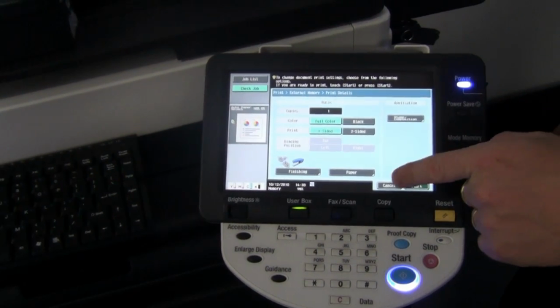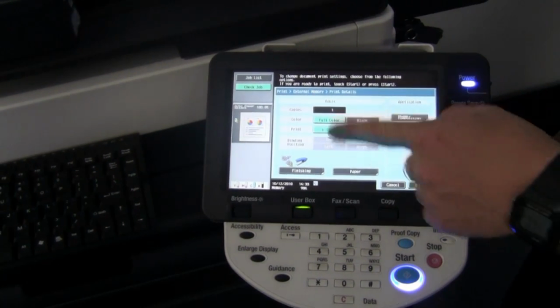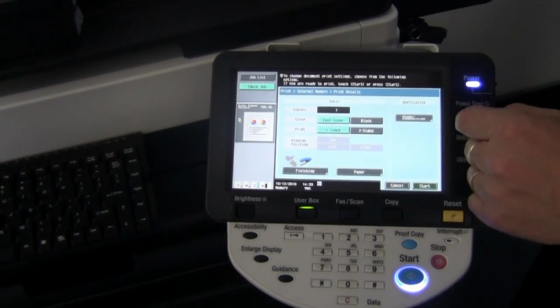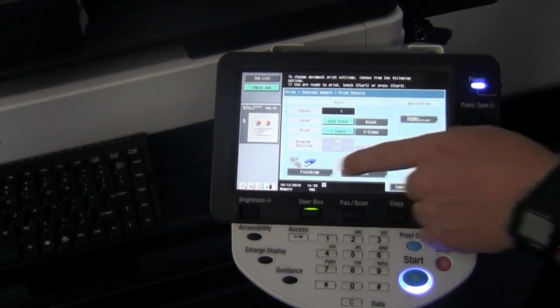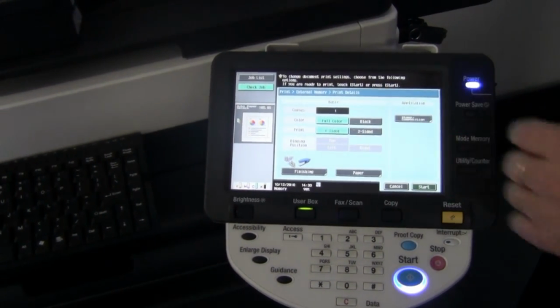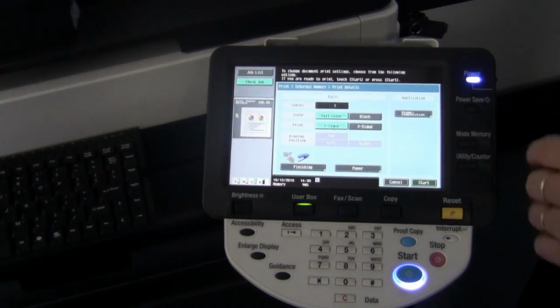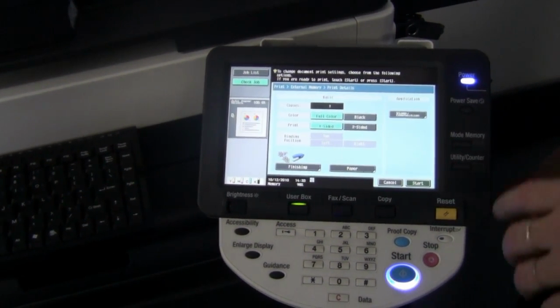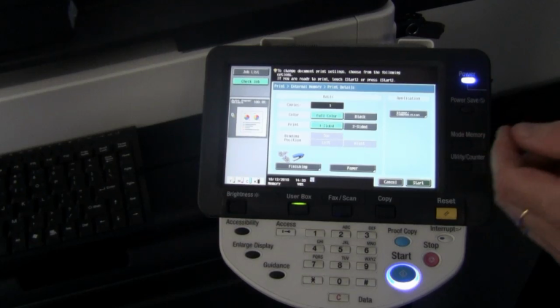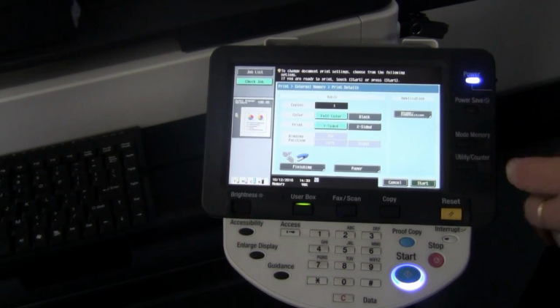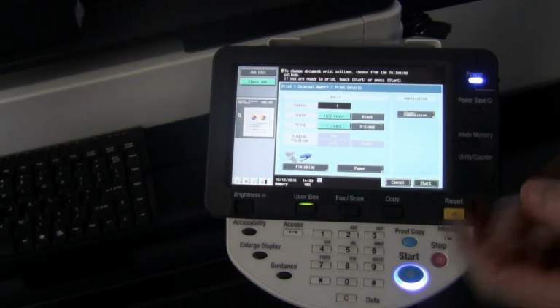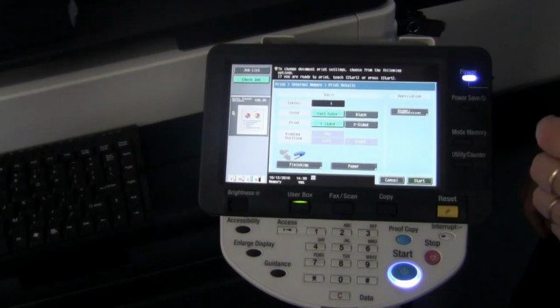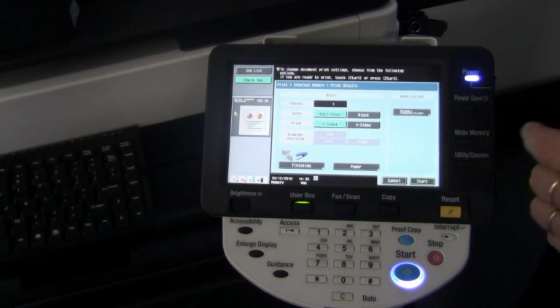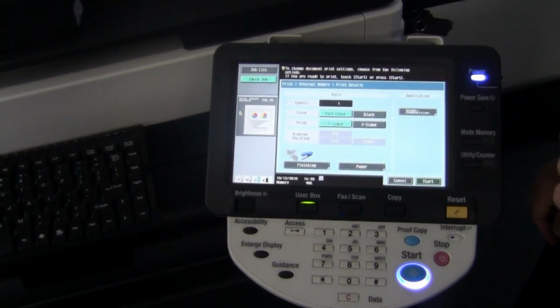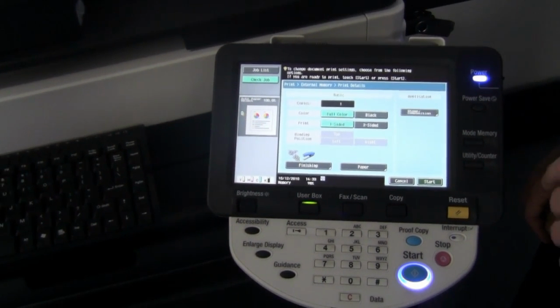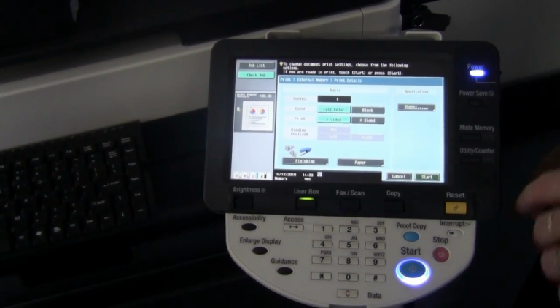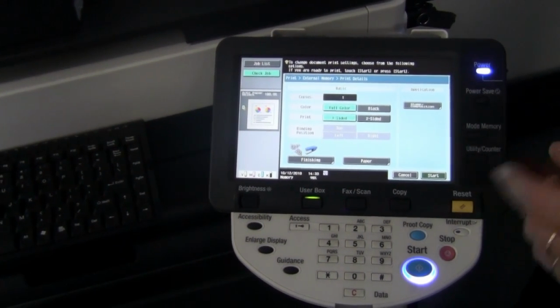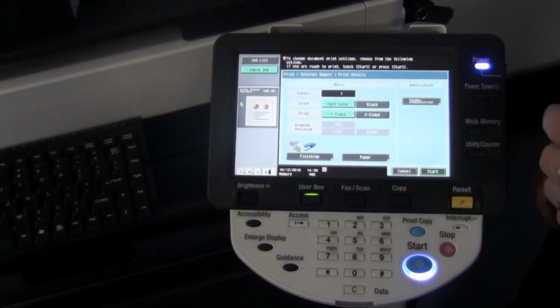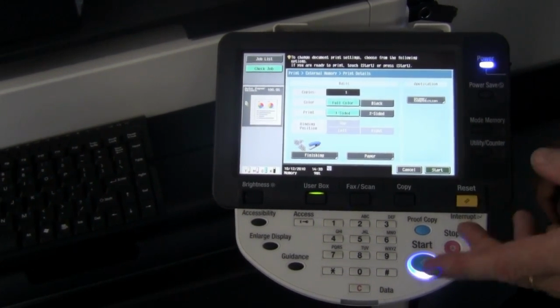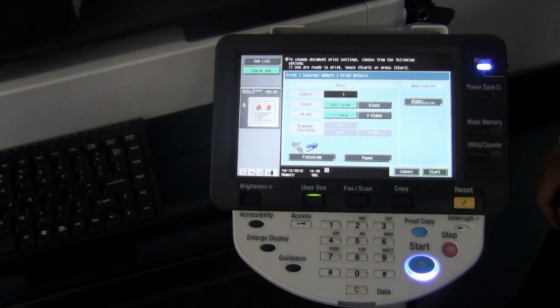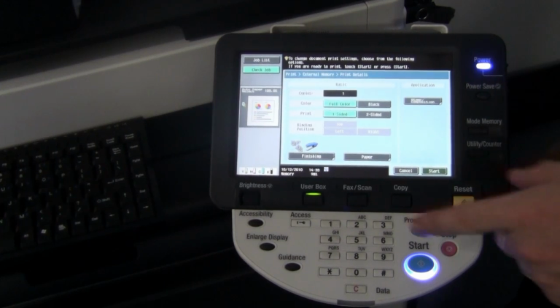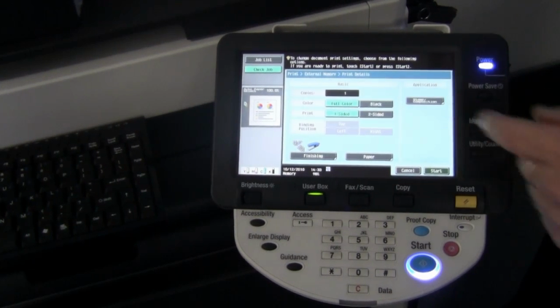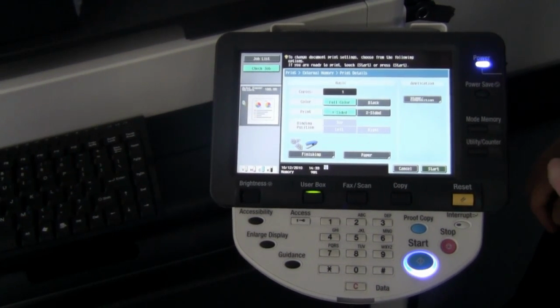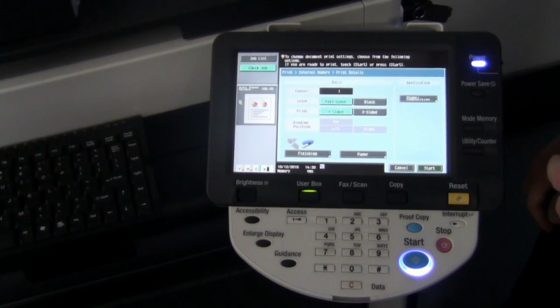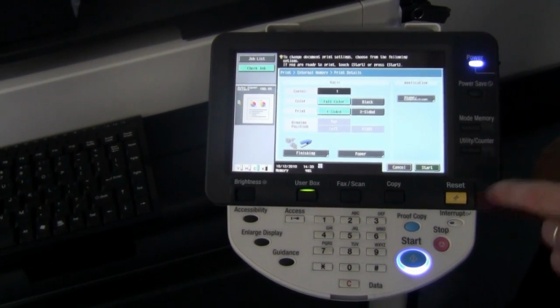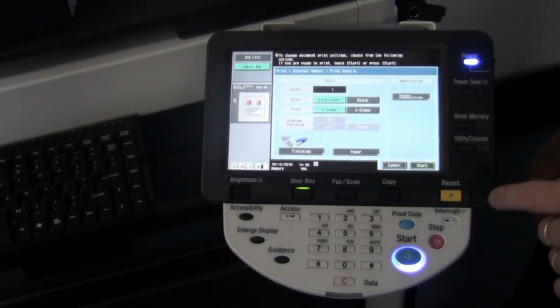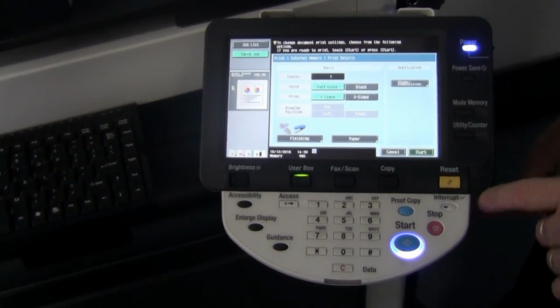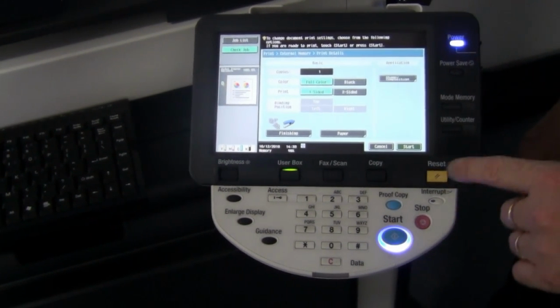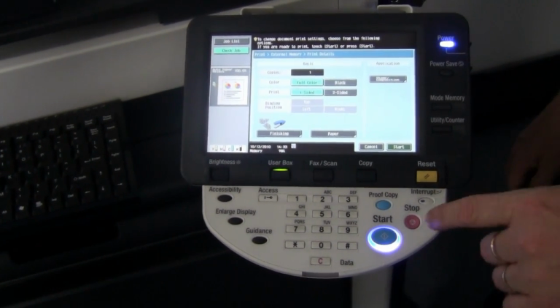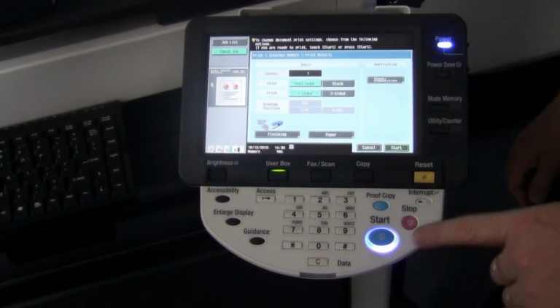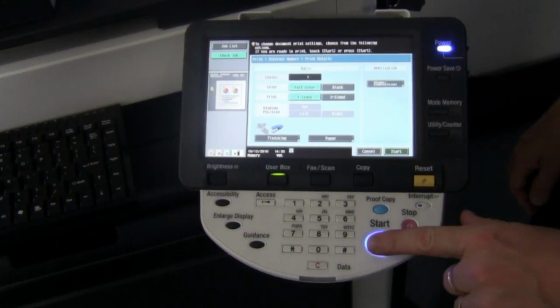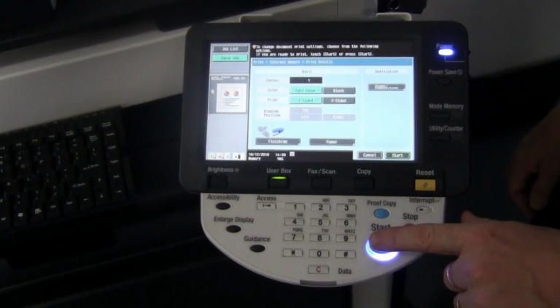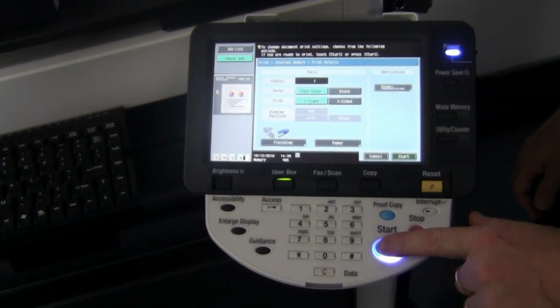On this screen I can customize some of the print options — whether we want double sided or single sided, color, black and white, and so on, along with other finishing options as well. But for the purpose of this exercise I'll just hit the start button.